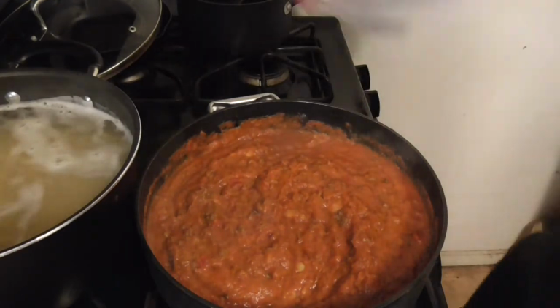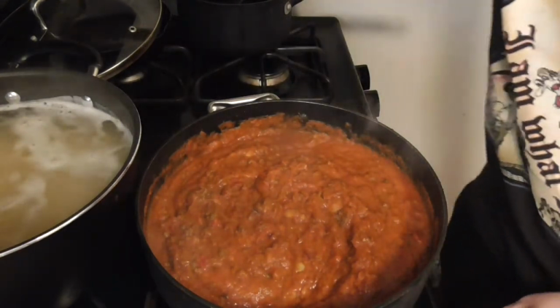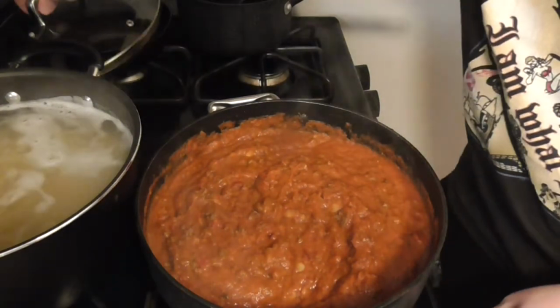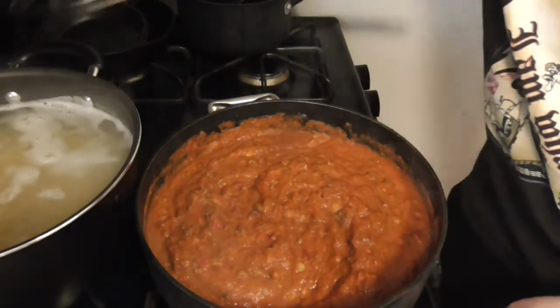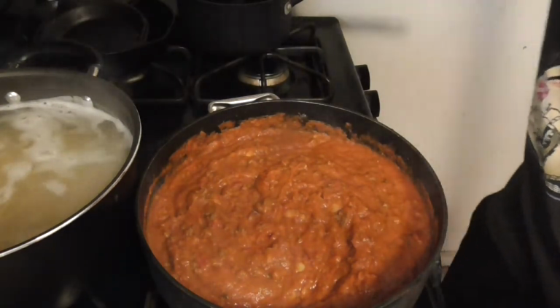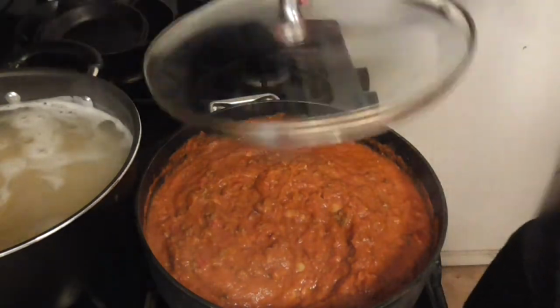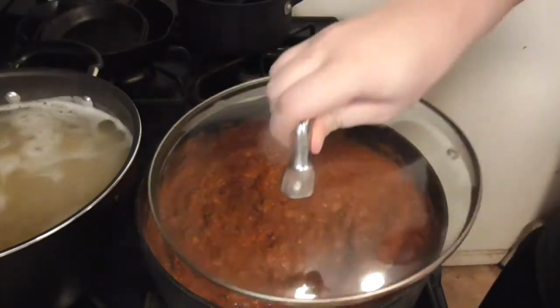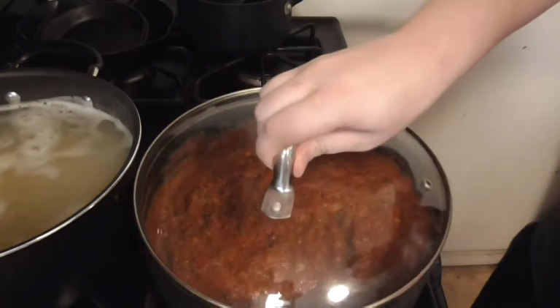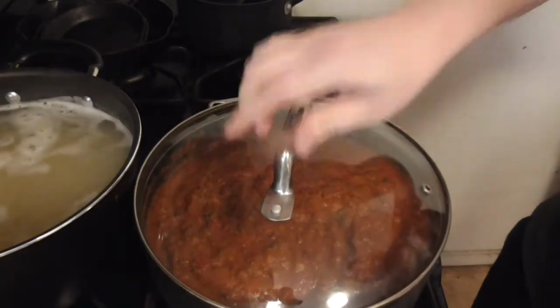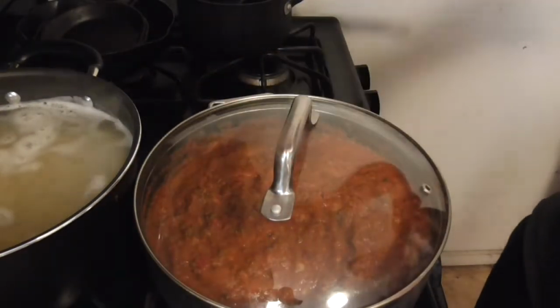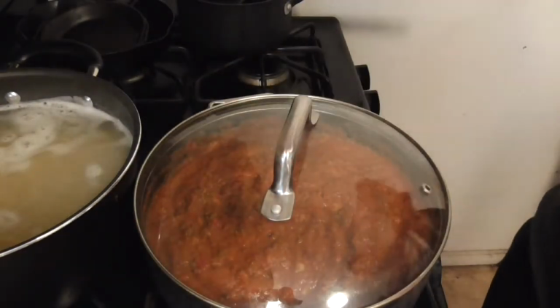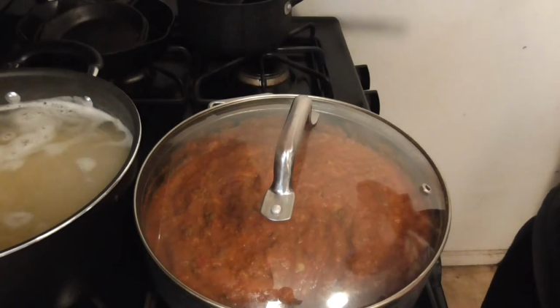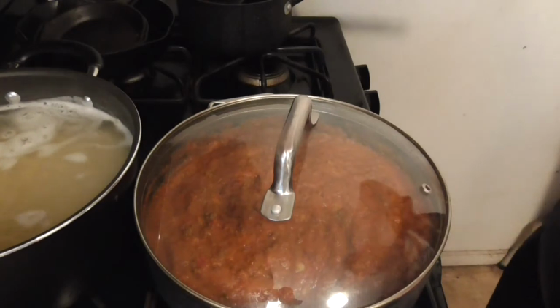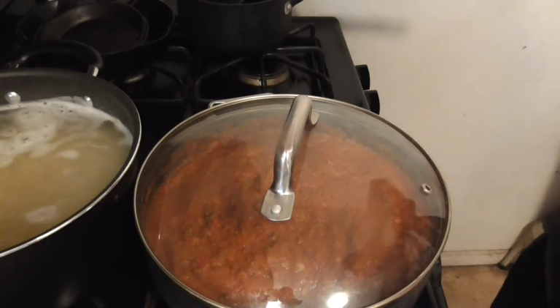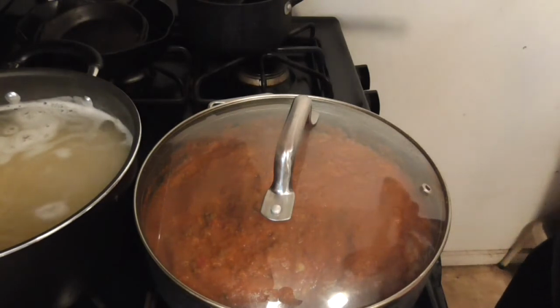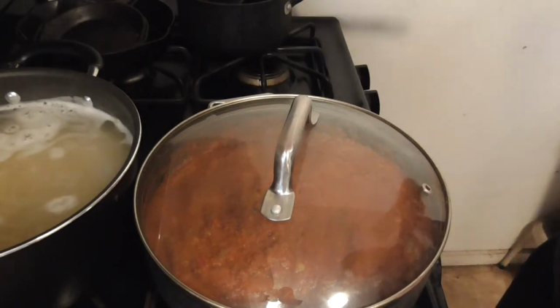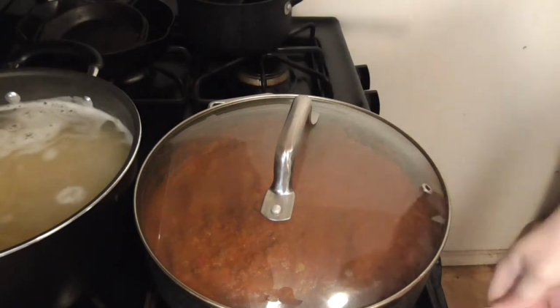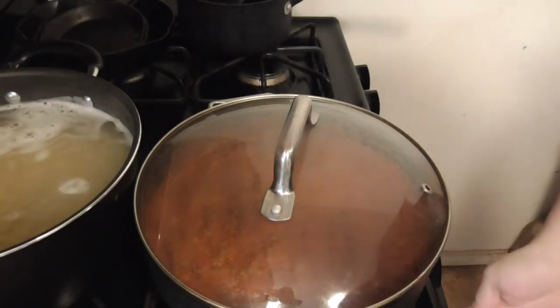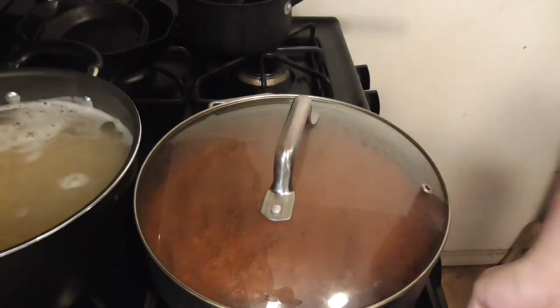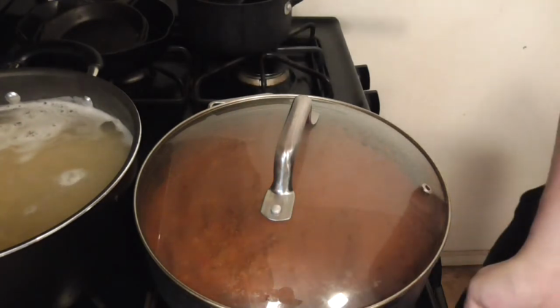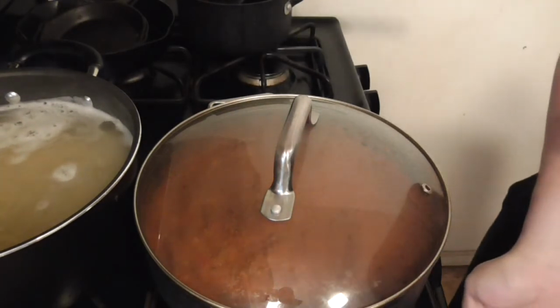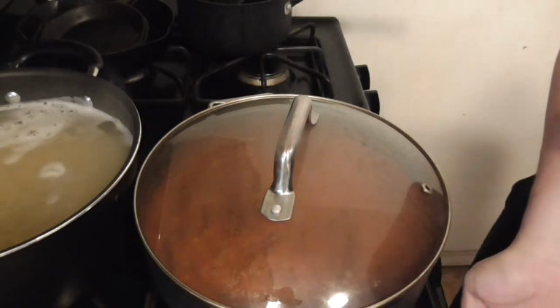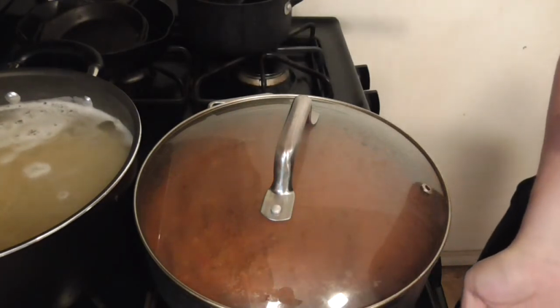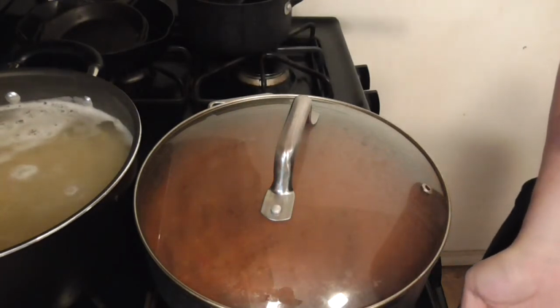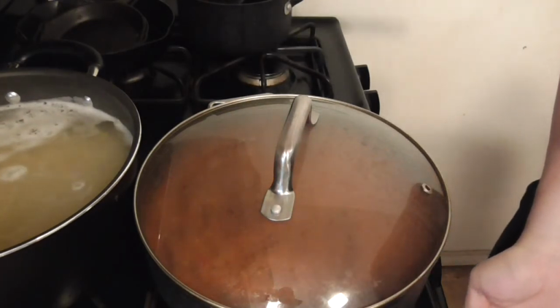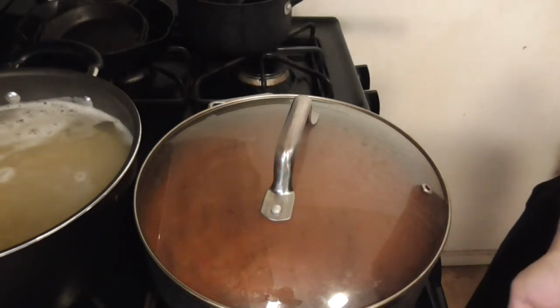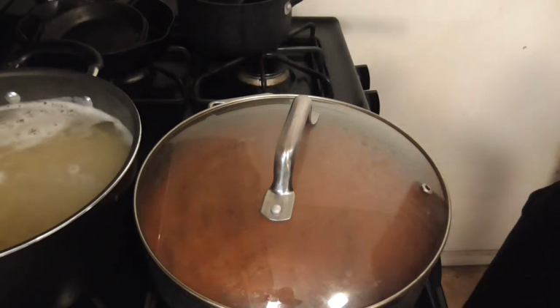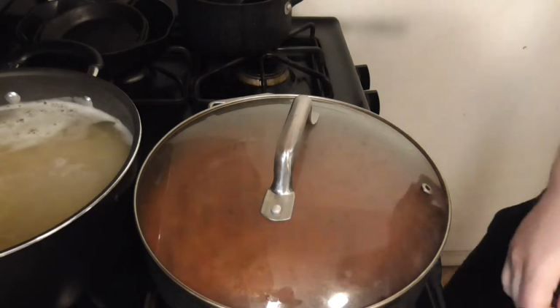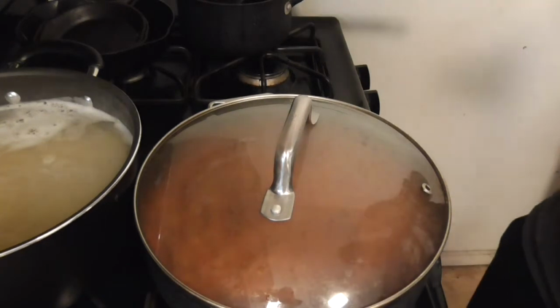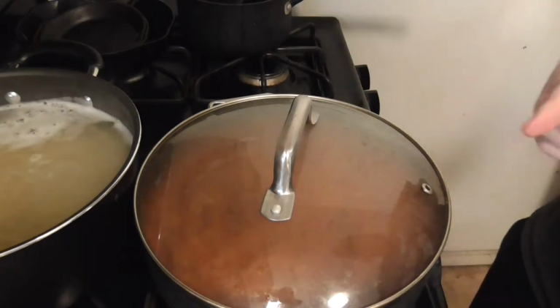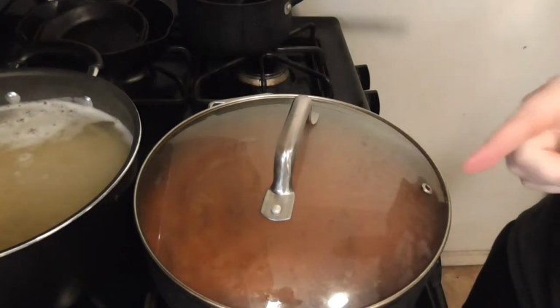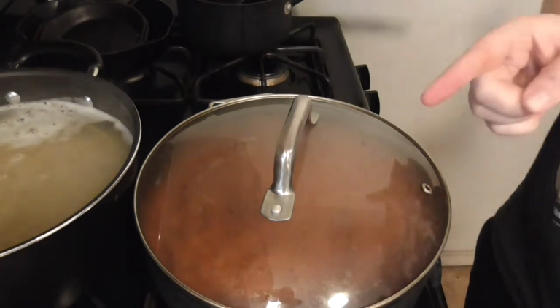Now that you're literally waiting for that, you can turn this all the way down to basically off, just so it stays warm.